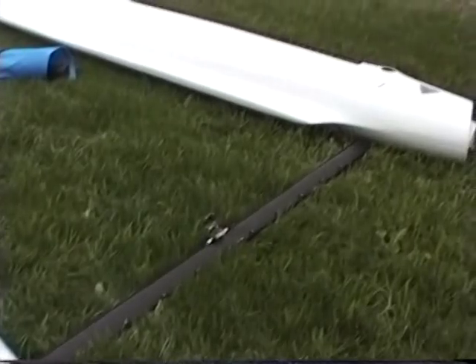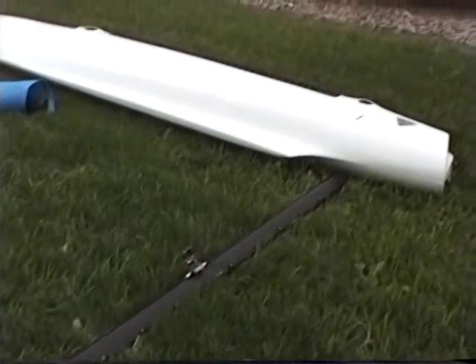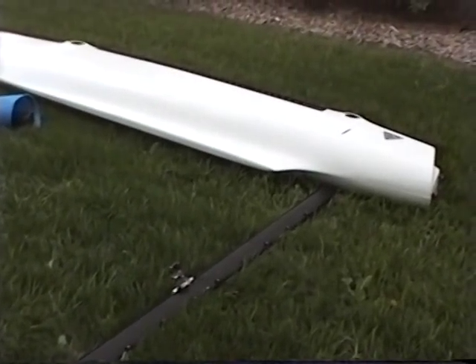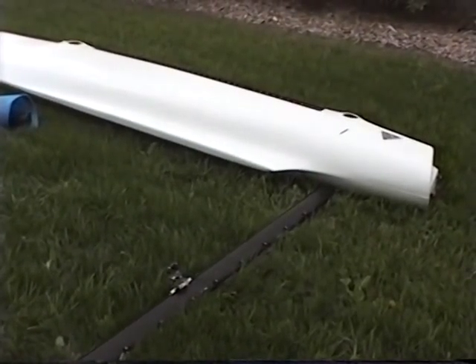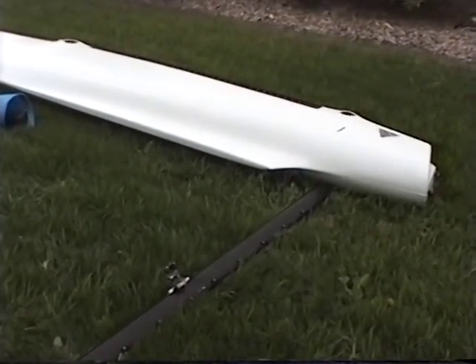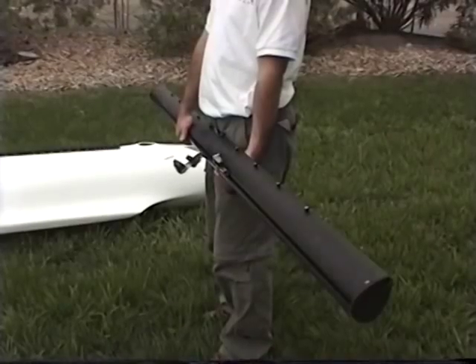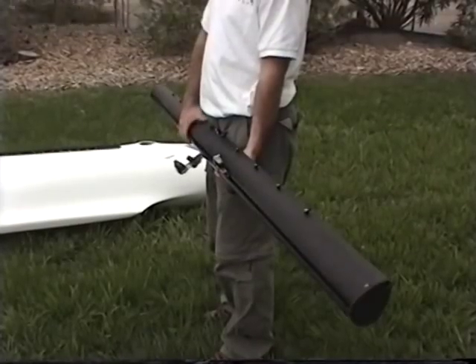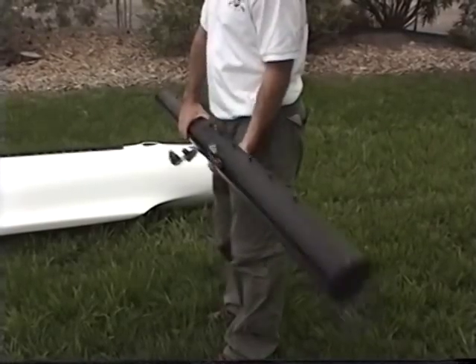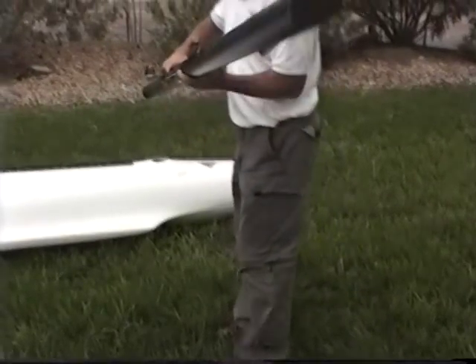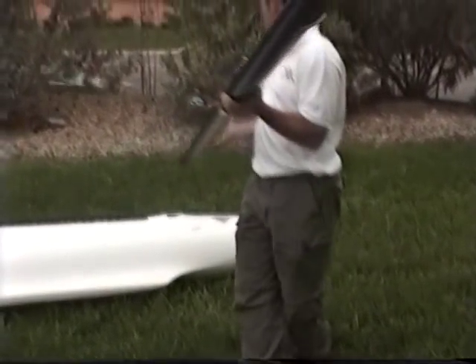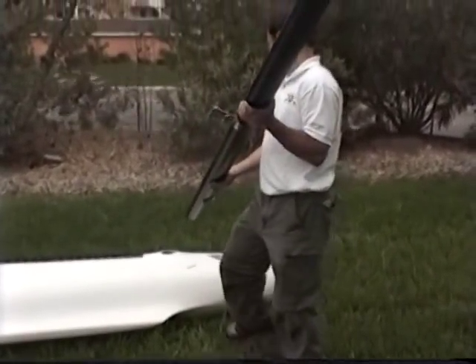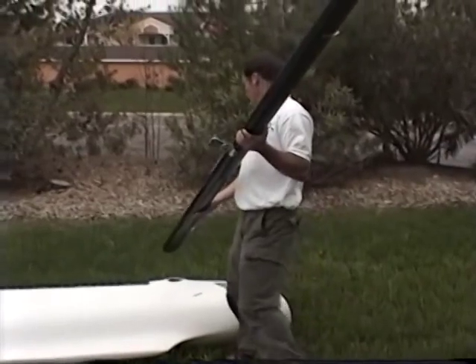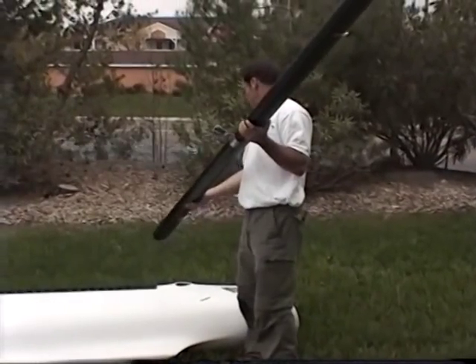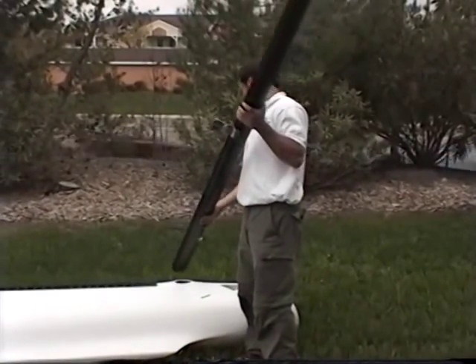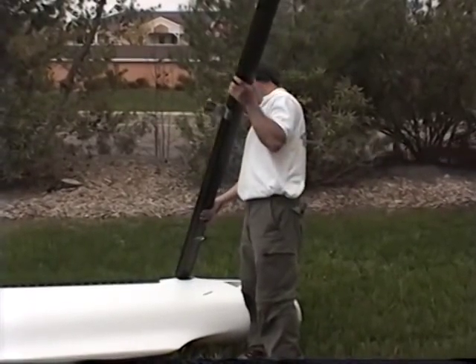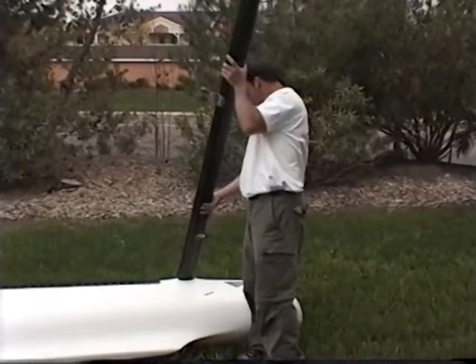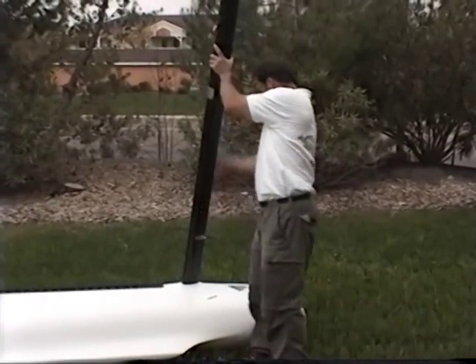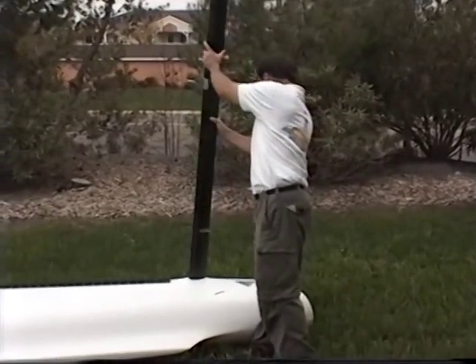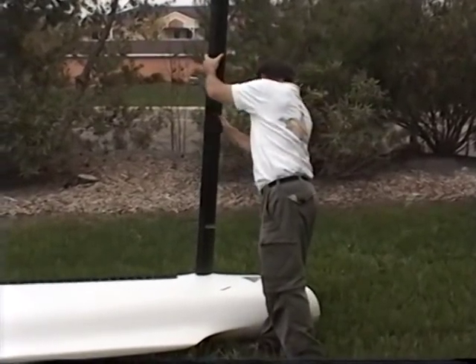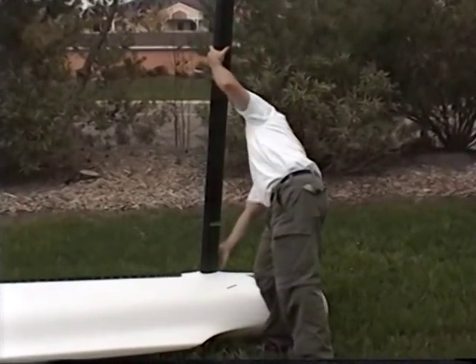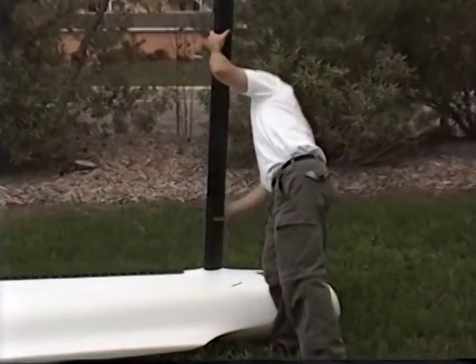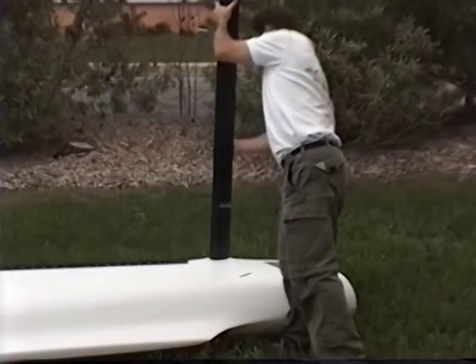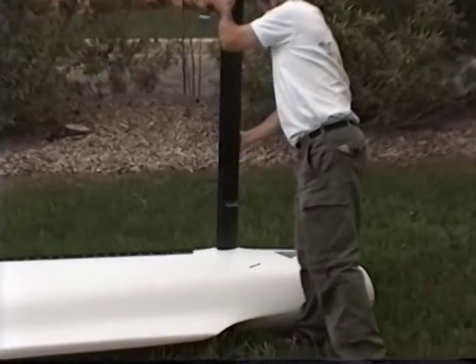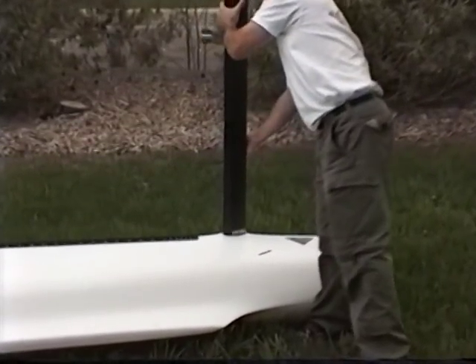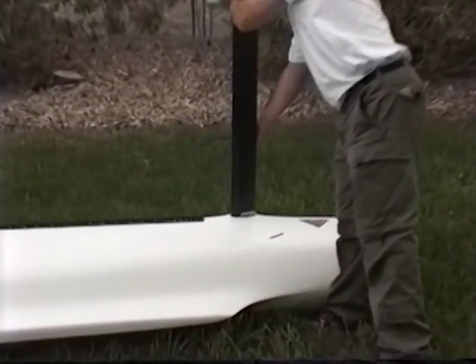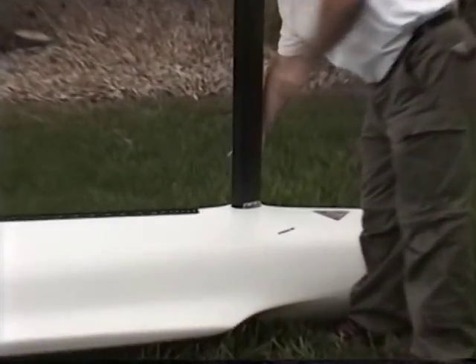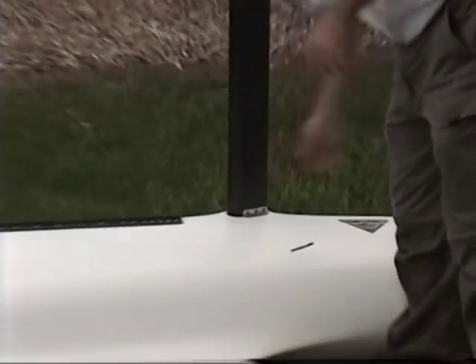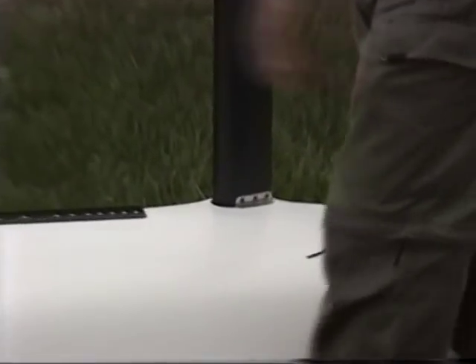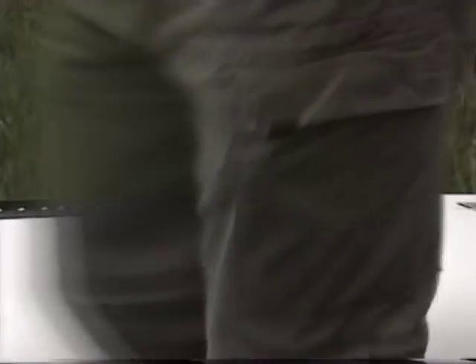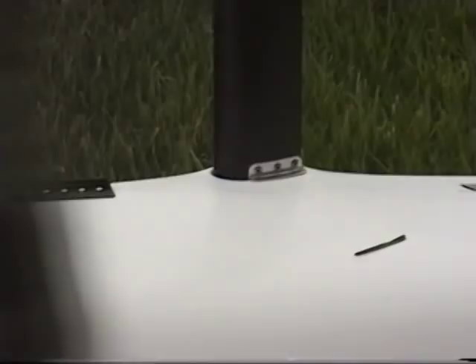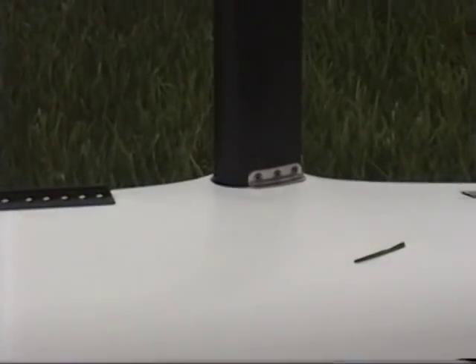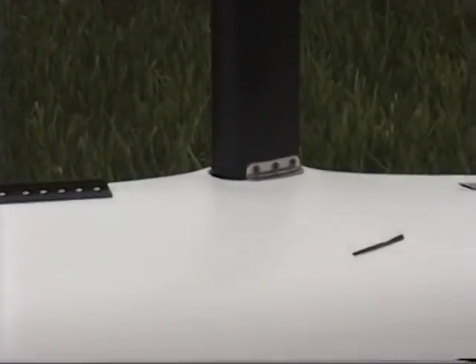Starting at the rear of the boat, pick up the rear crossbar. Position it such that the swivel jam cleat will be on top. Slide the rear crossbar into its receiver slot in the starboard hull. Insert the crossbar all the way to the stainless steel stop where the stop contacts the edge of the hull.